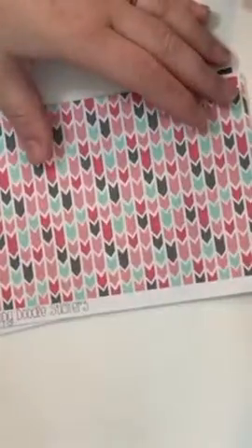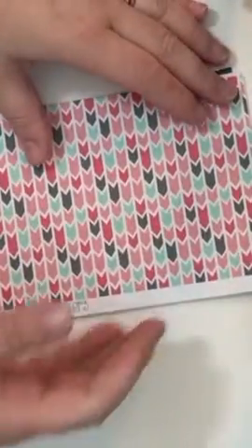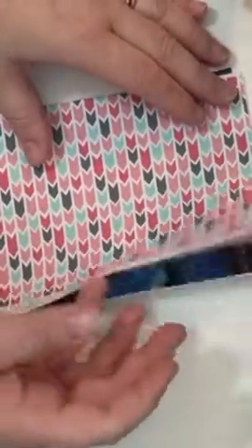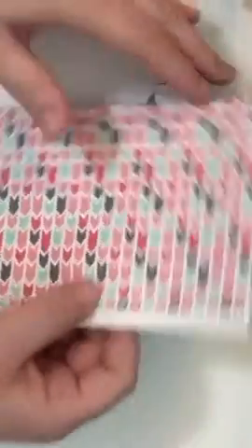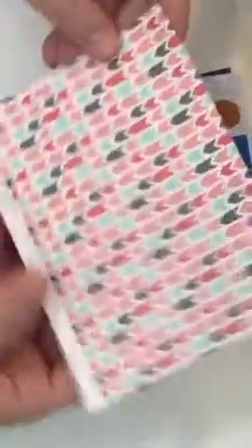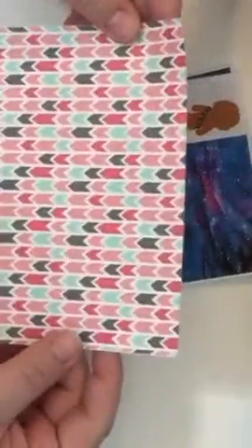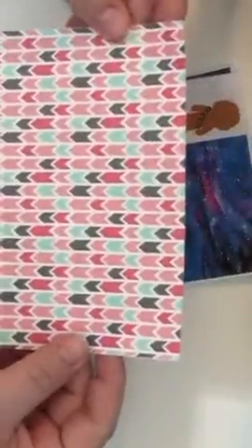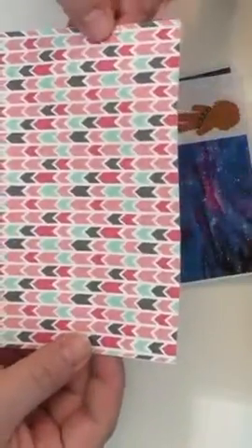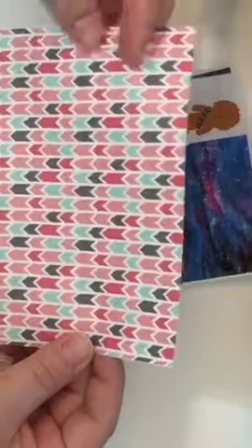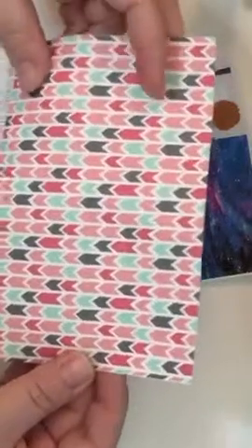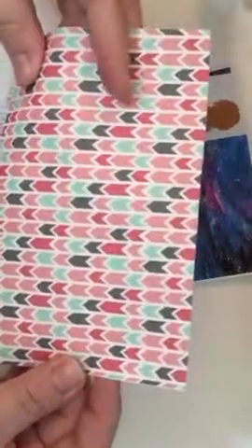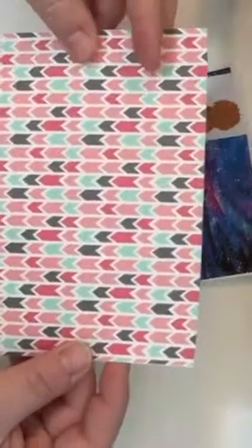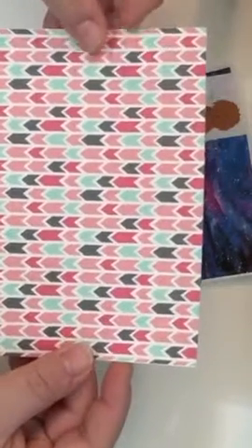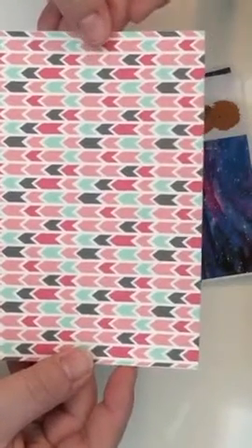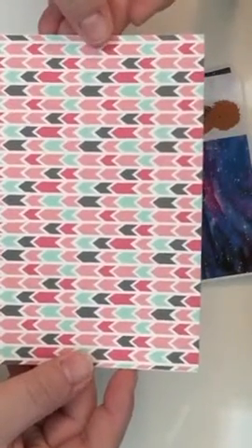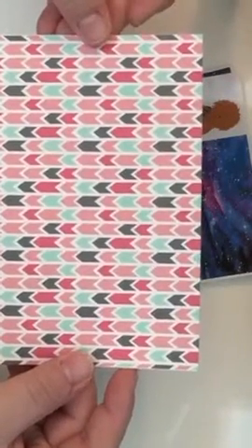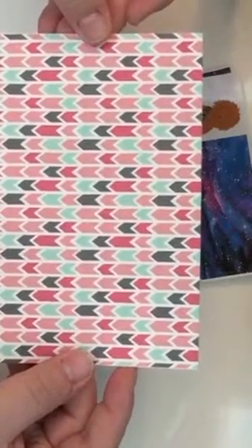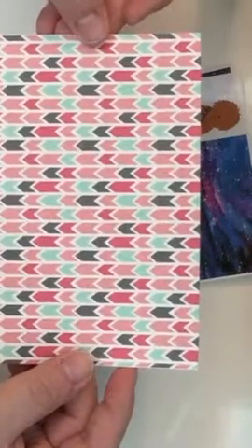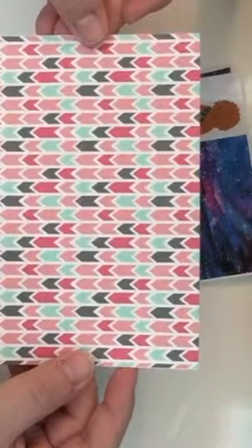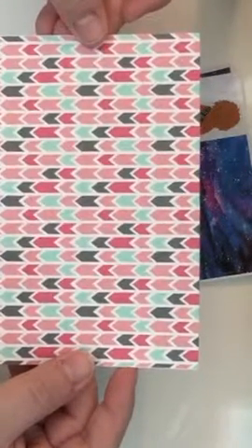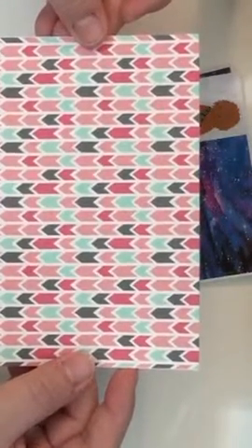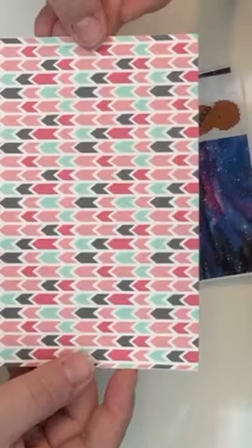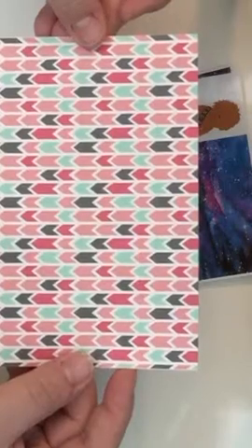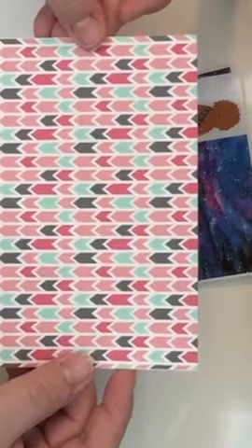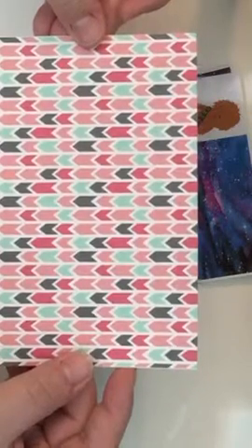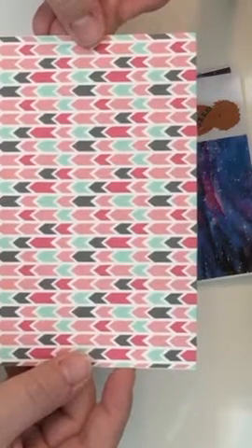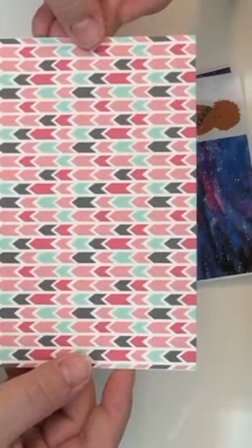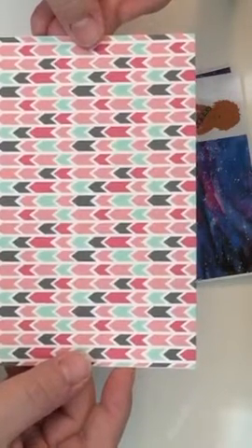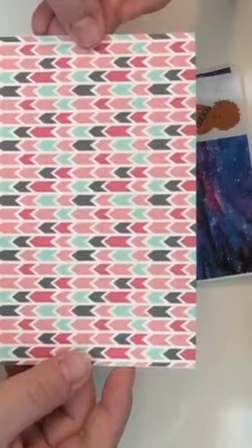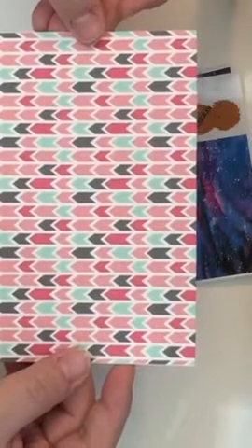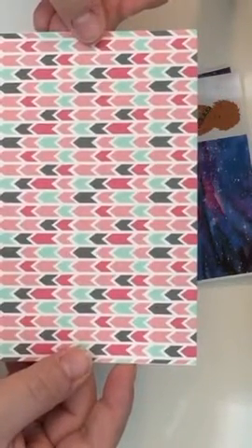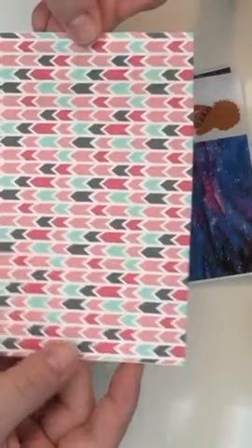And then I got this one, which is a washi set too, which is arrows in greens and corals and grays. It's very pretty.